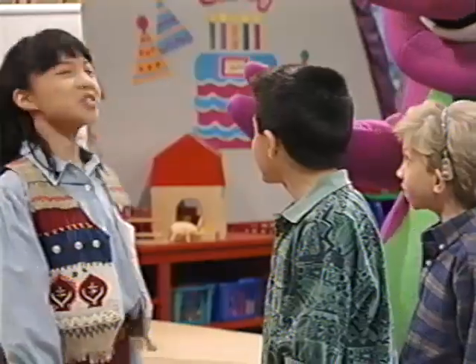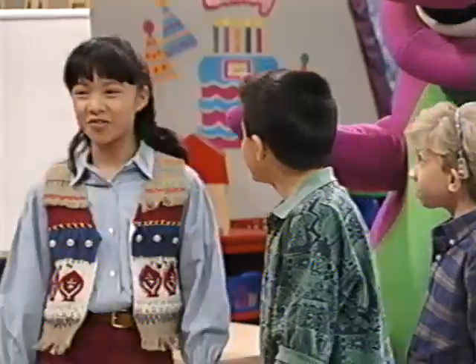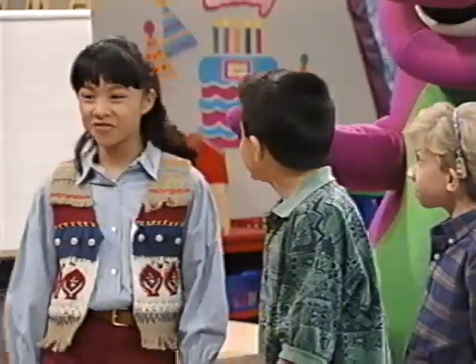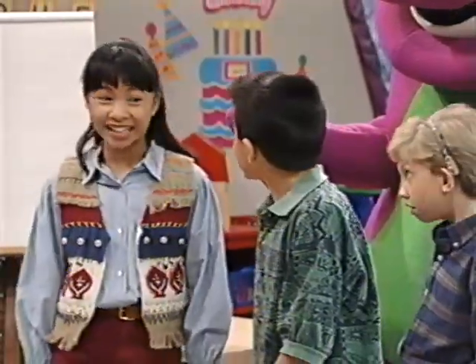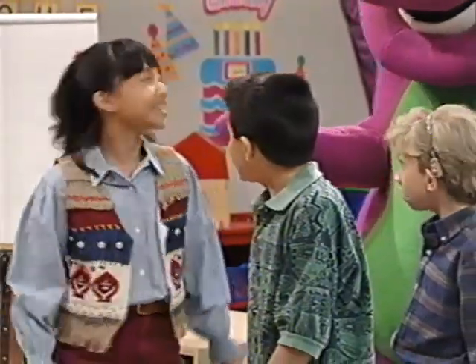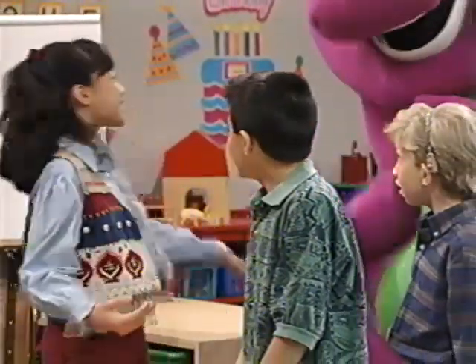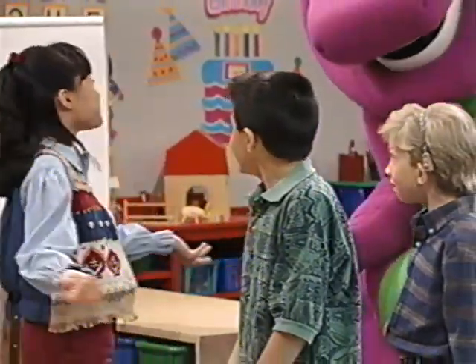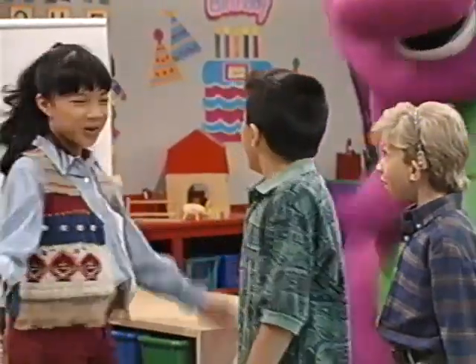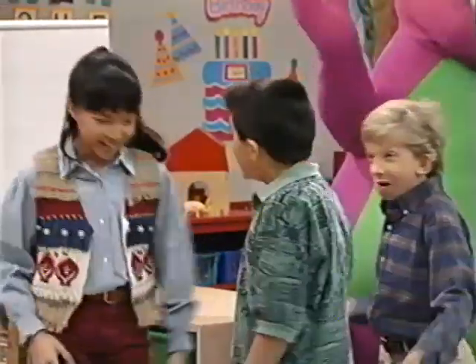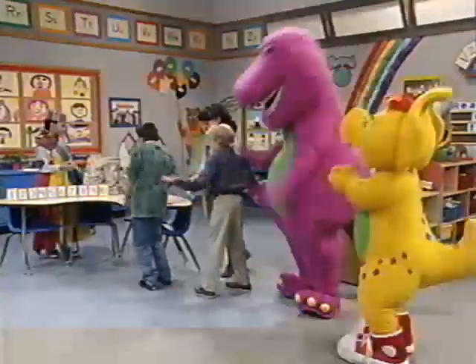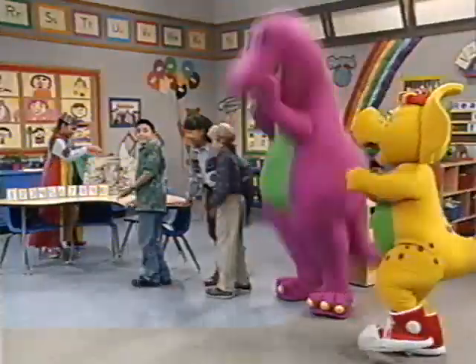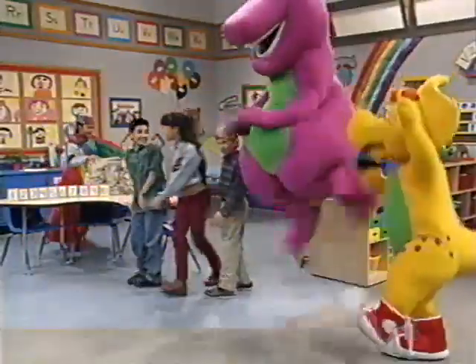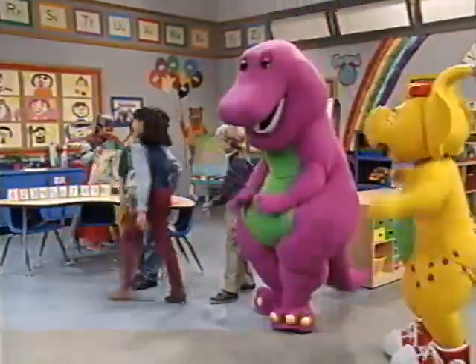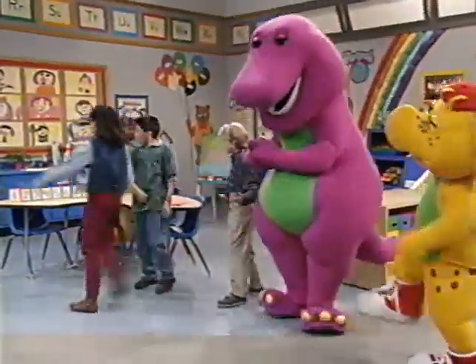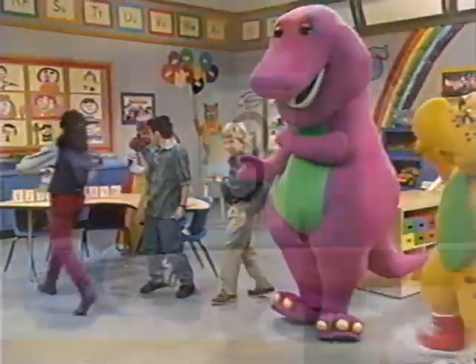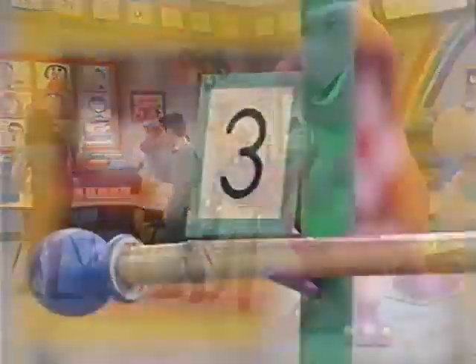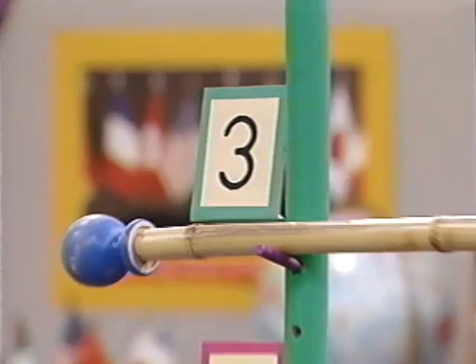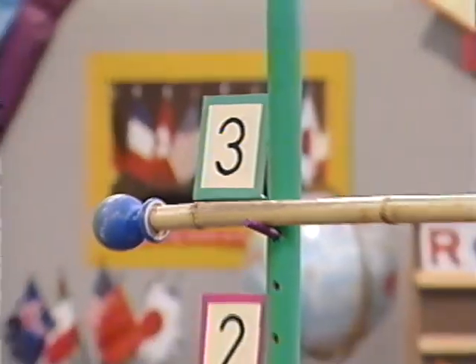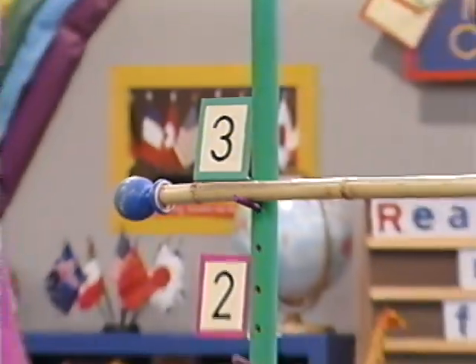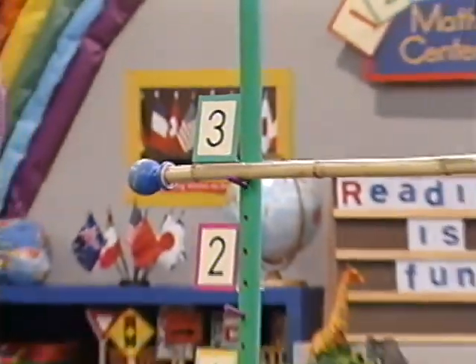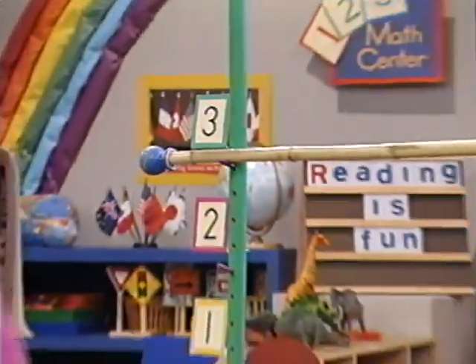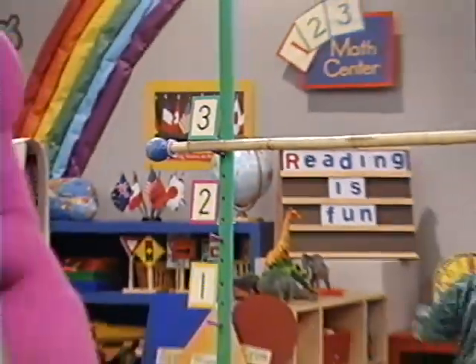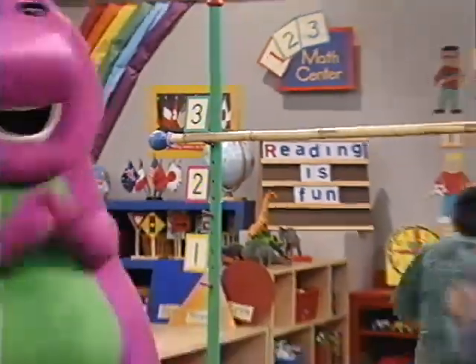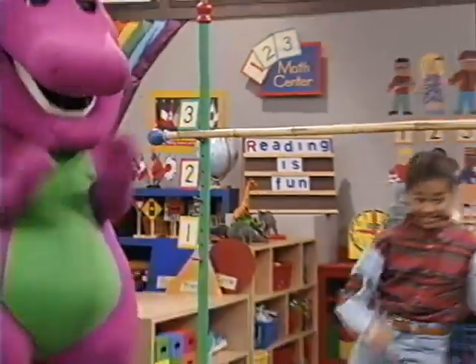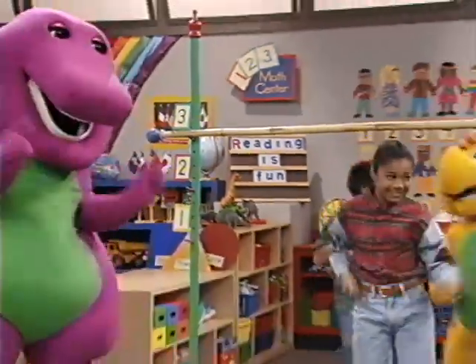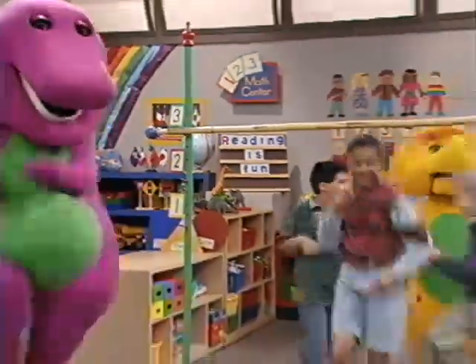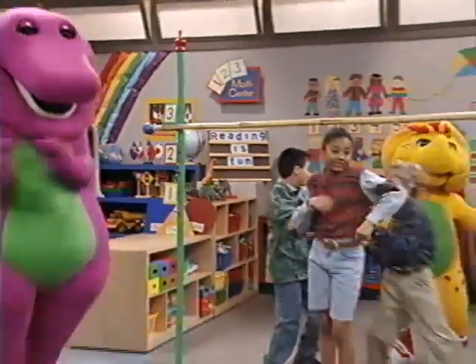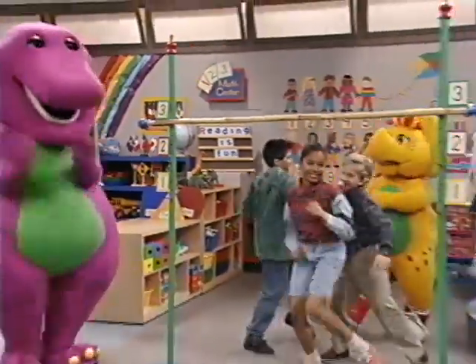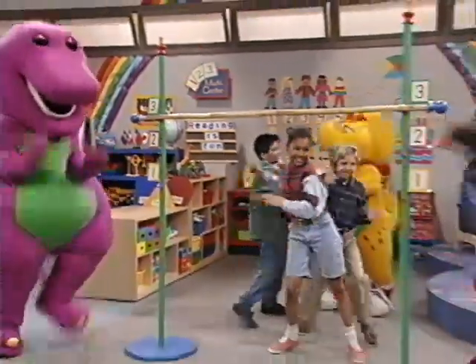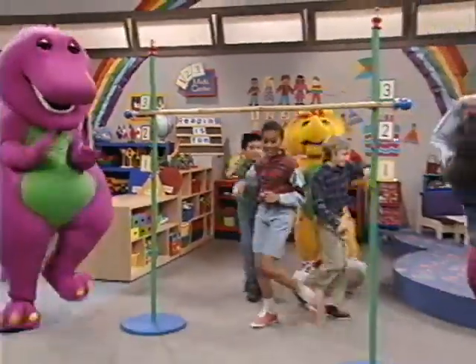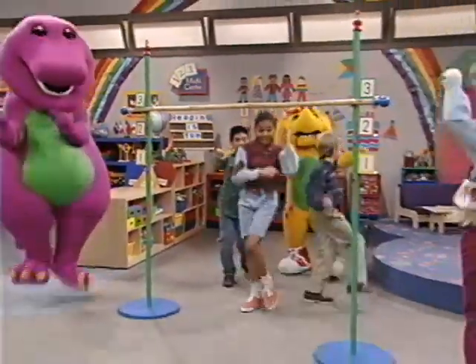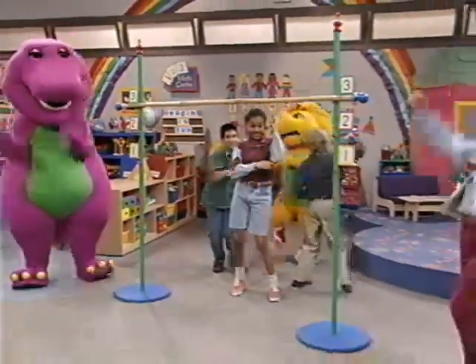Numbers to have some fun. Let's limbo! Okay, let's see how low you can go. Aye, aye, aye!